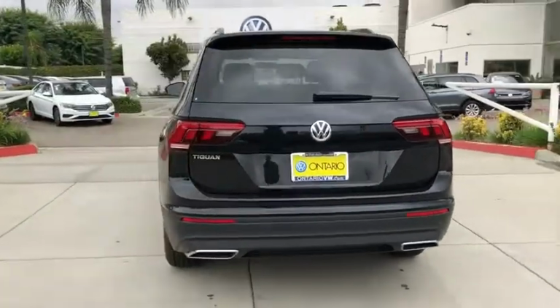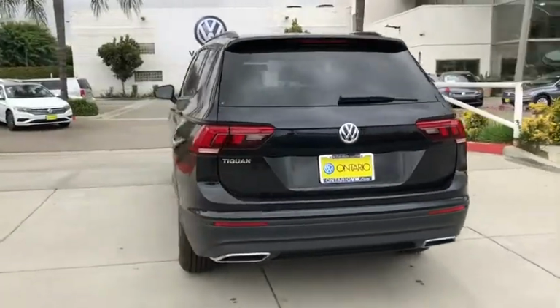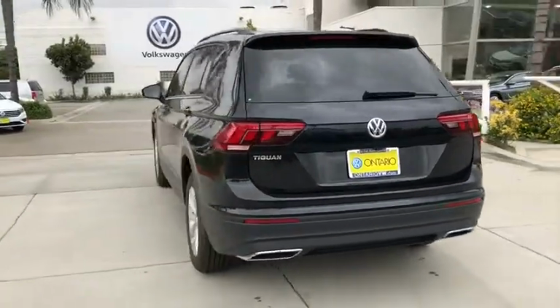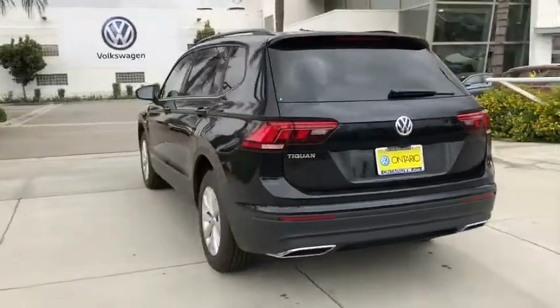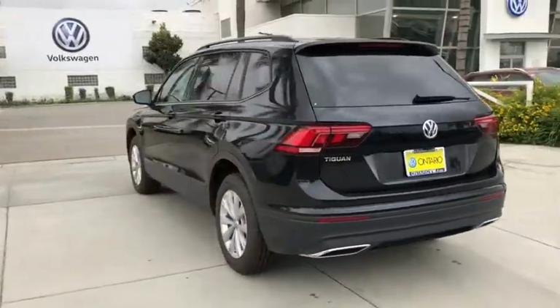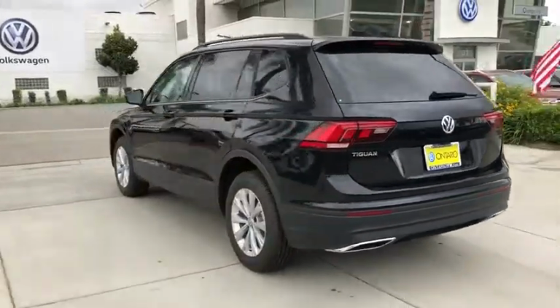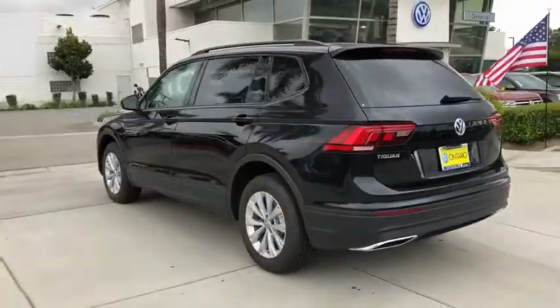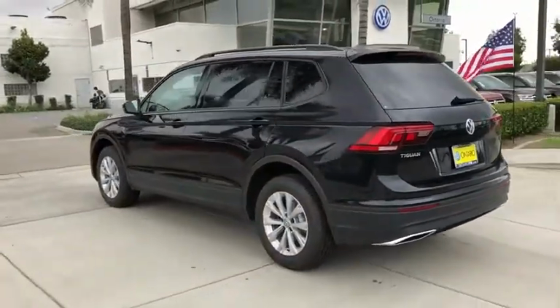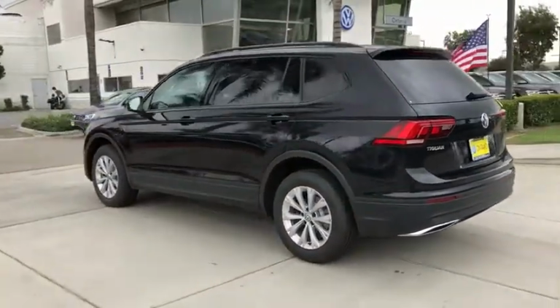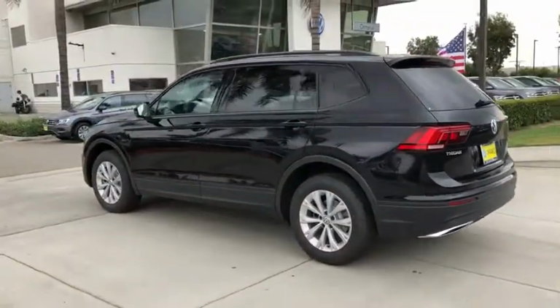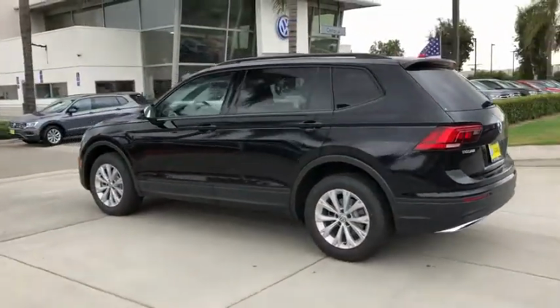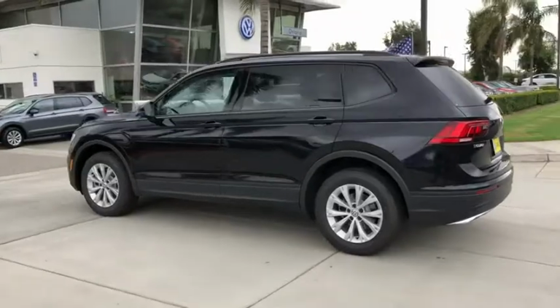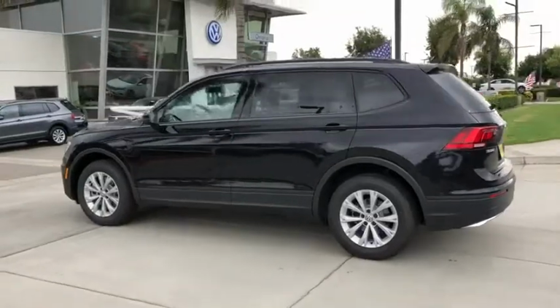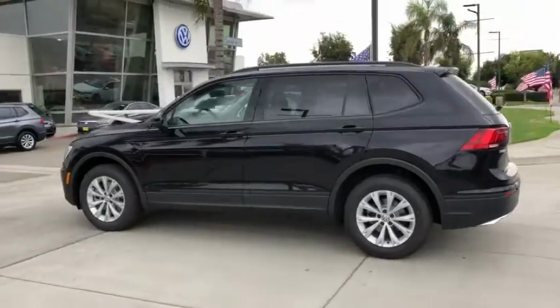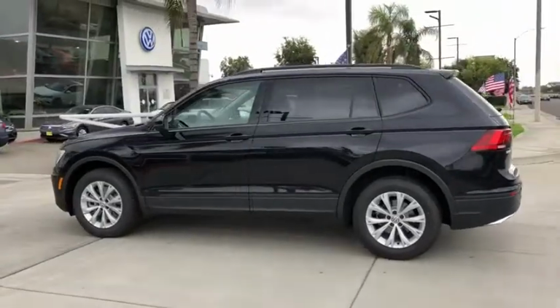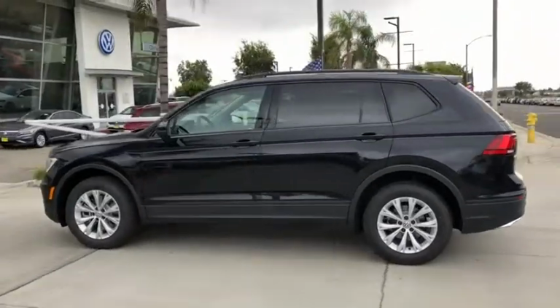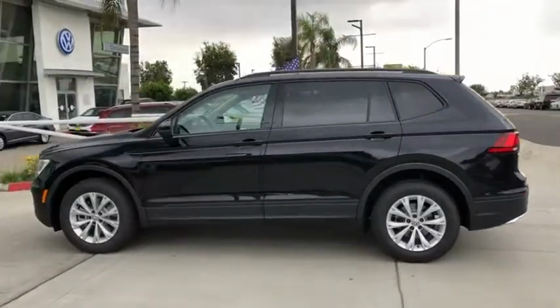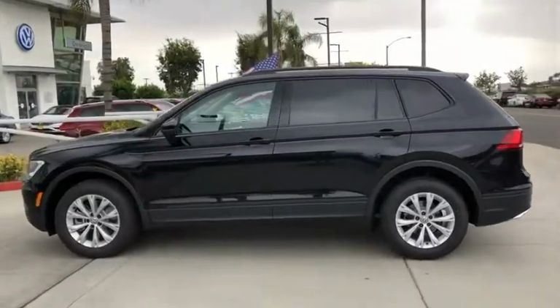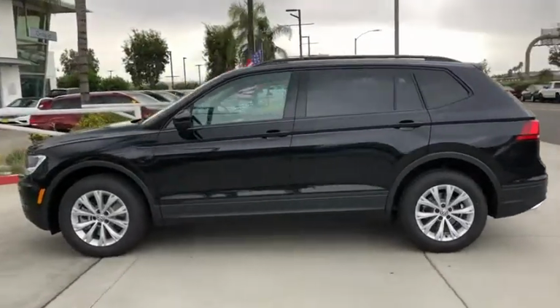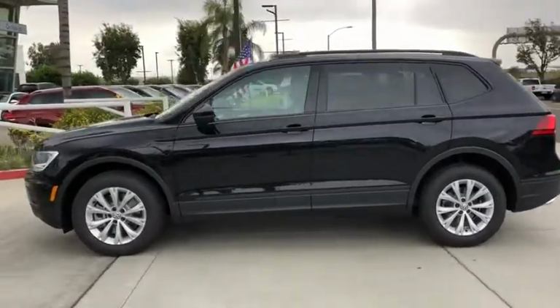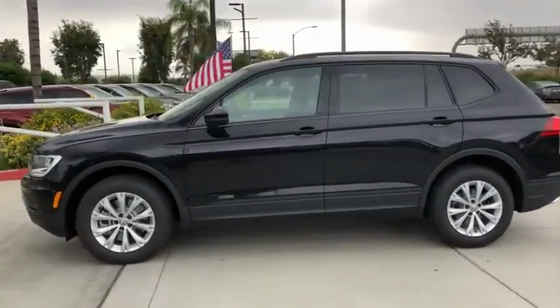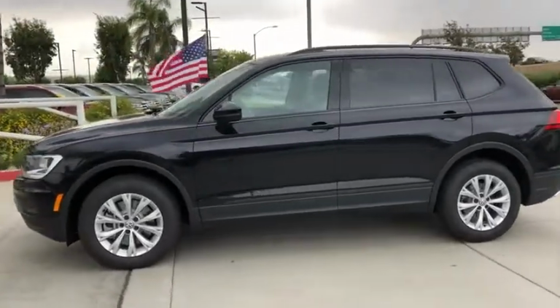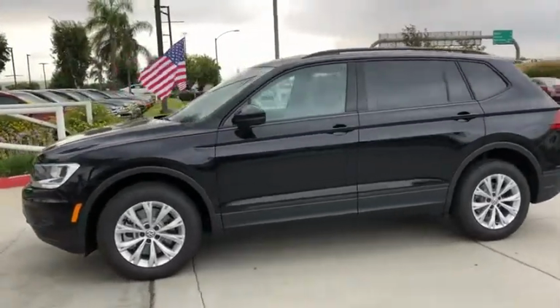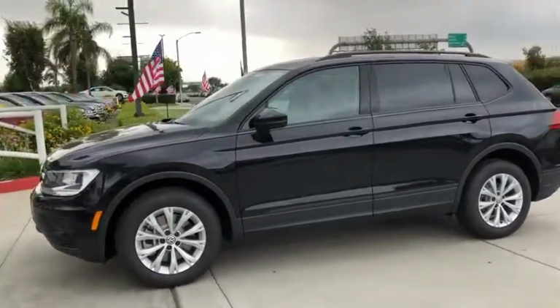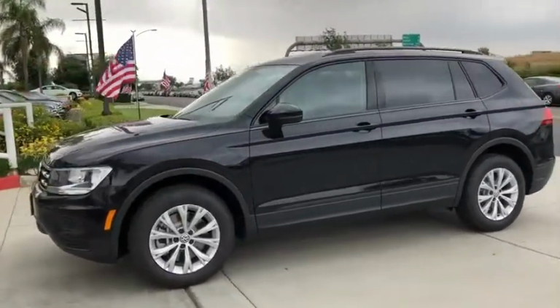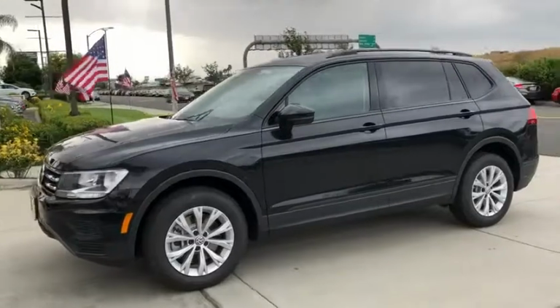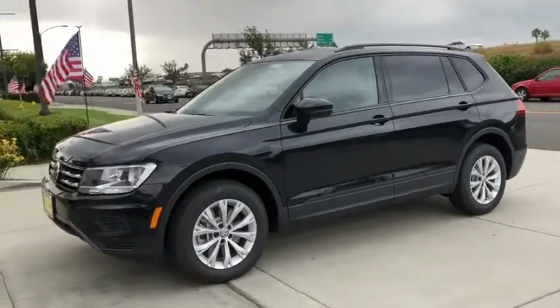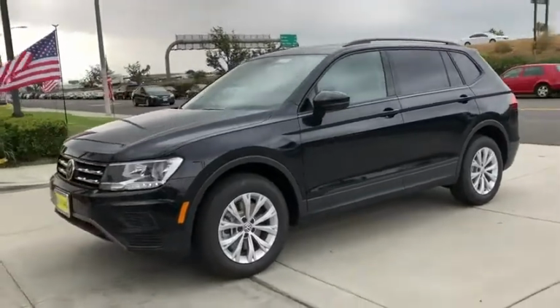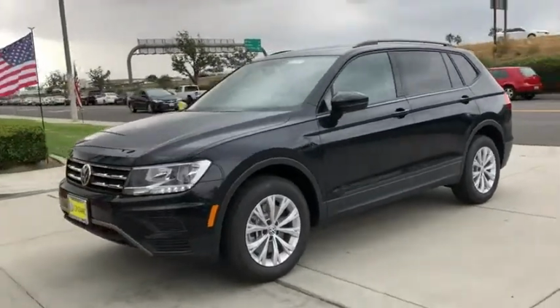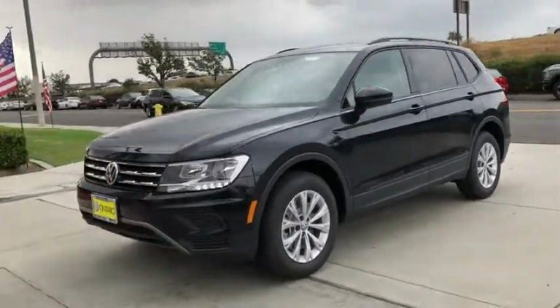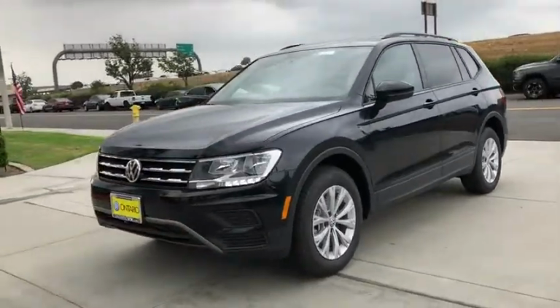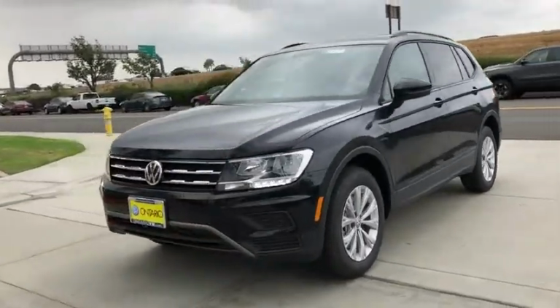Aluminum wheels. Cruise control. Four-wheel disc brakes. Rear defrost. Front wheel drive. AM FM stereo radio. Trip computer. Child safety locks. Power door locks. Power windows.